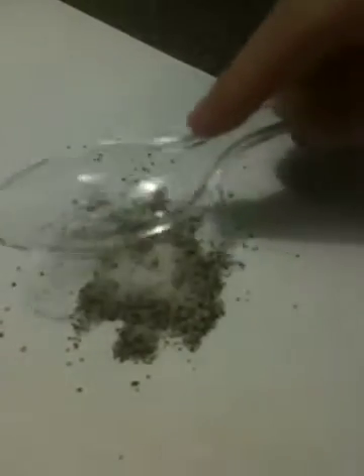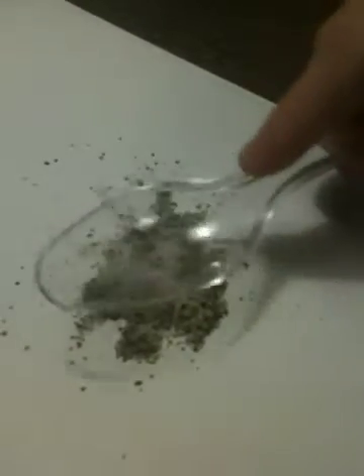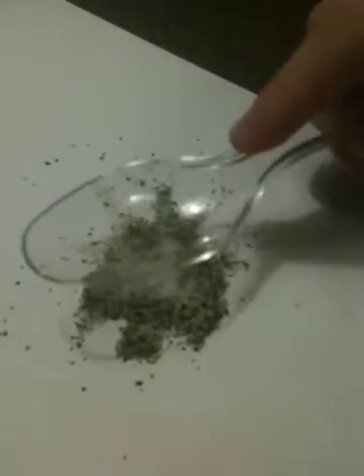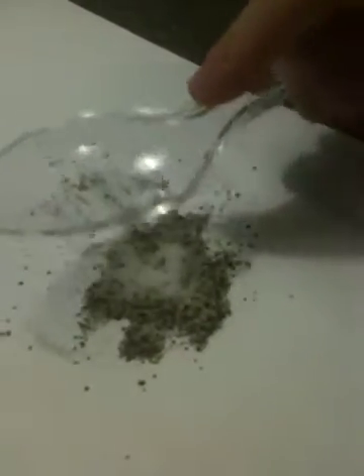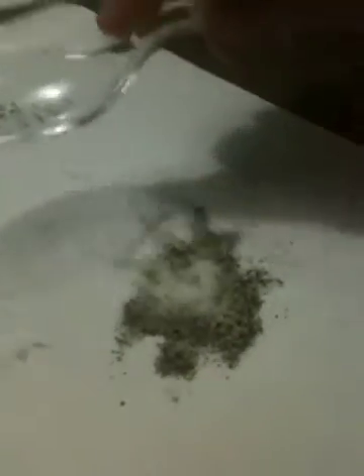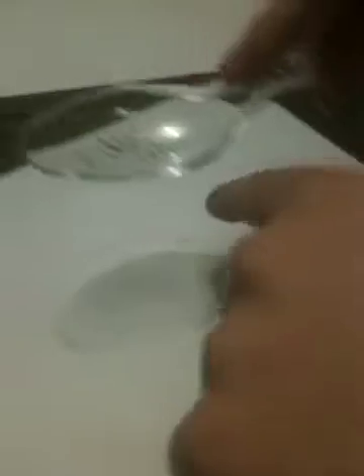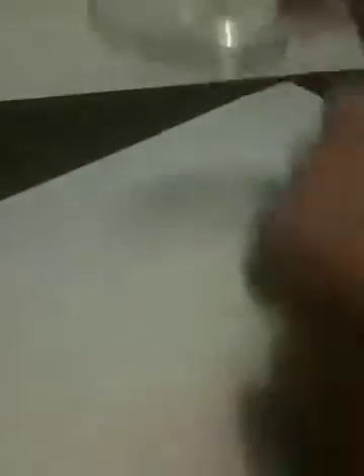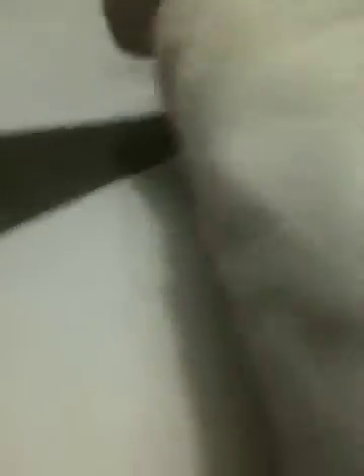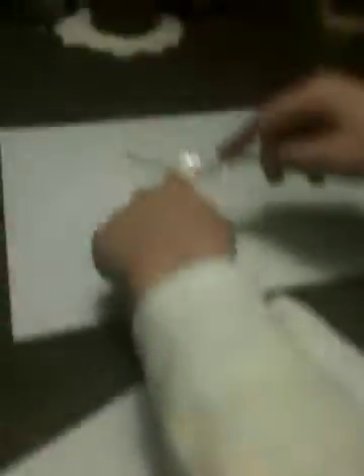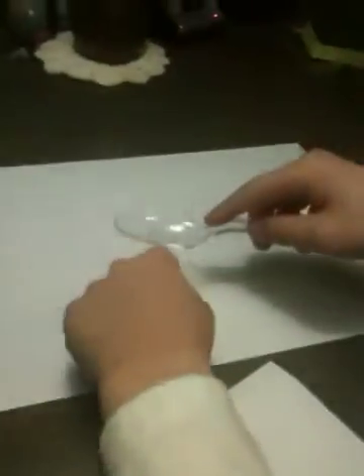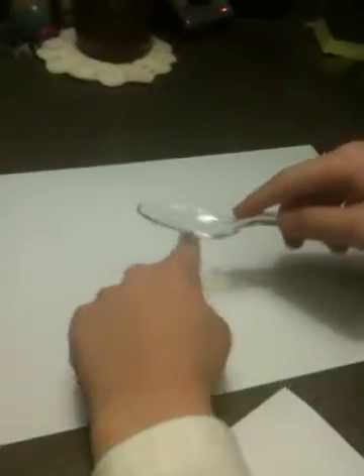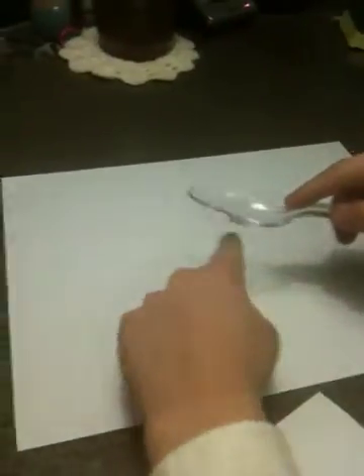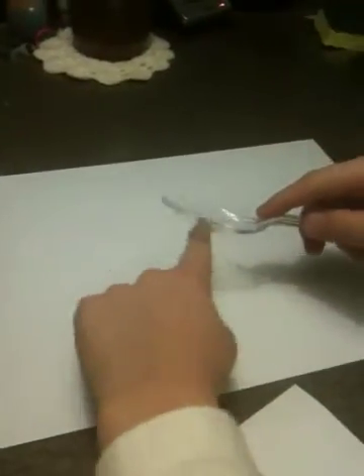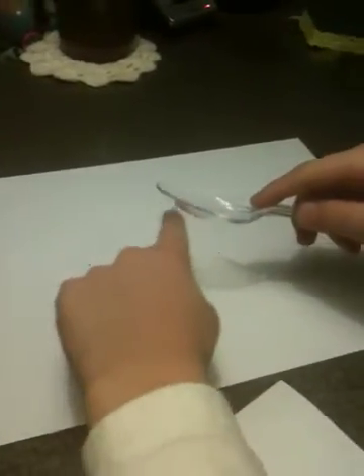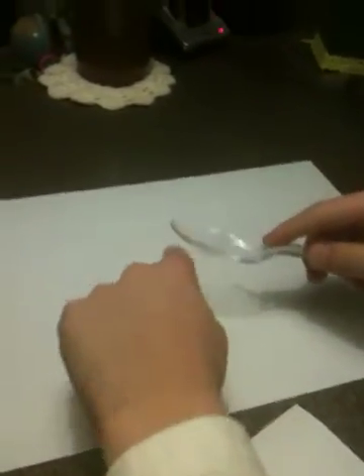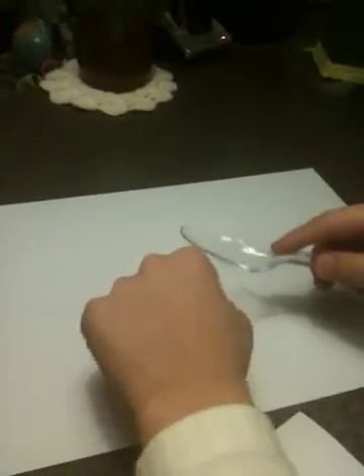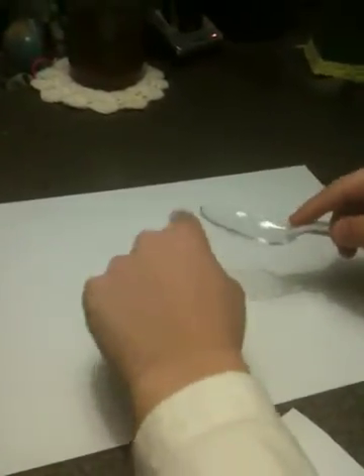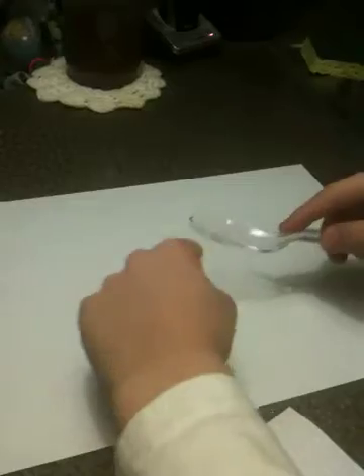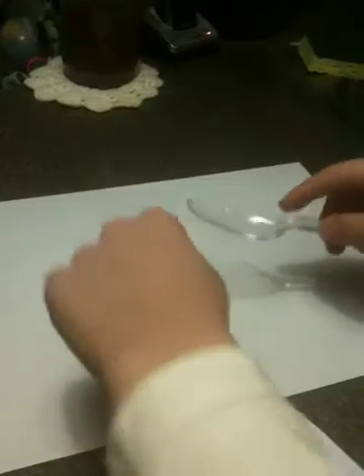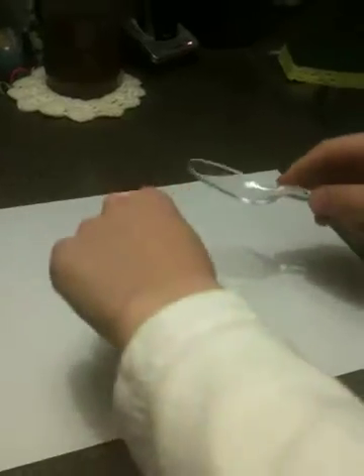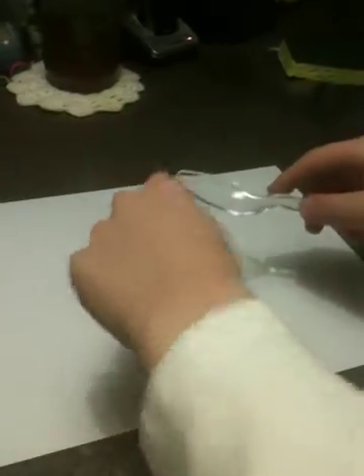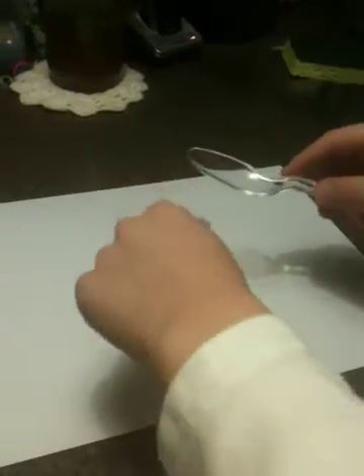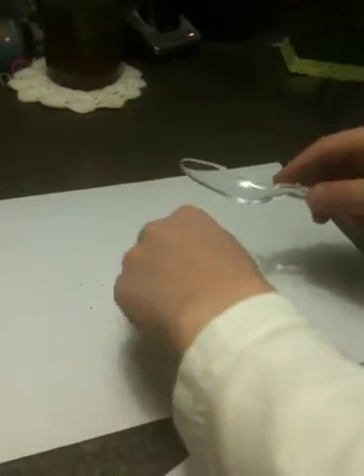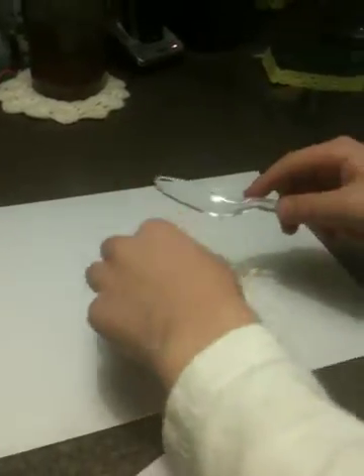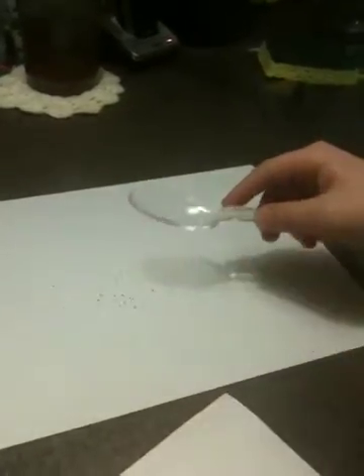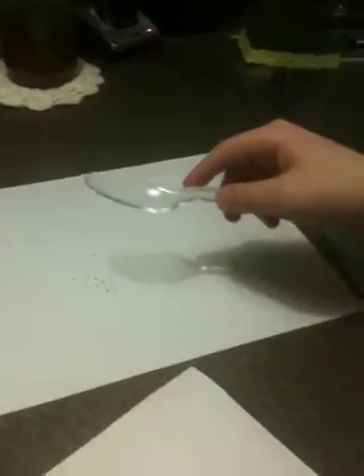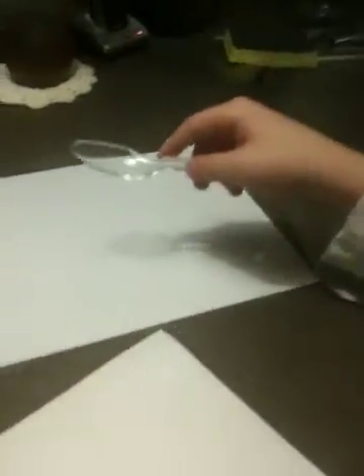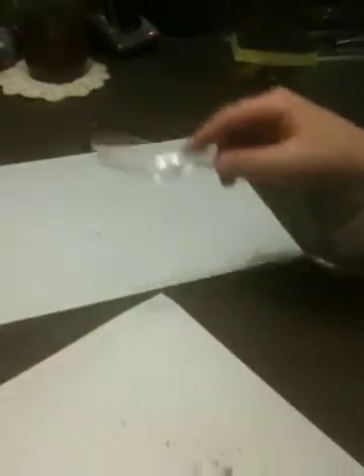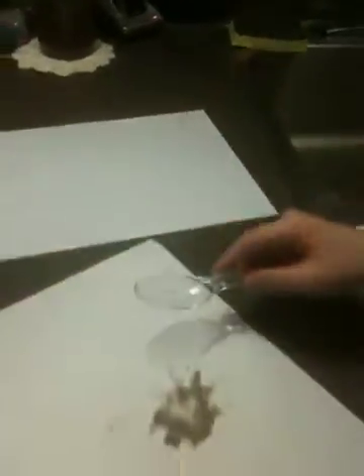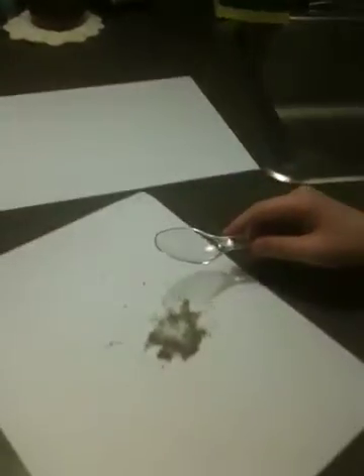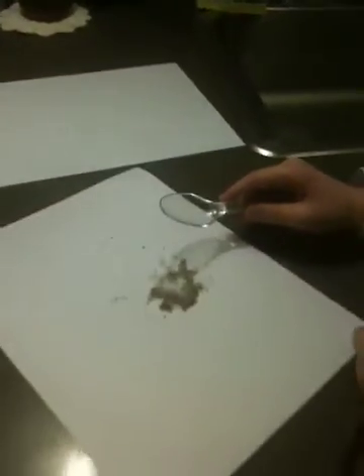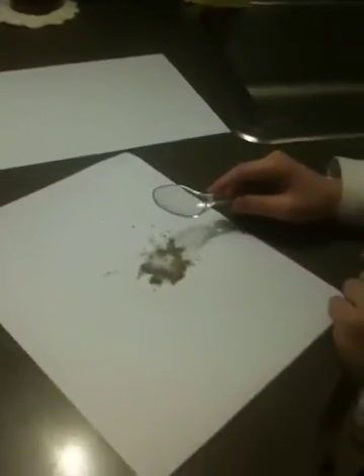Some of the salt will also rise up. Pour the leftovers onto the second piece of paper. As you will see, when you finish, it will be all salt and no pepper.